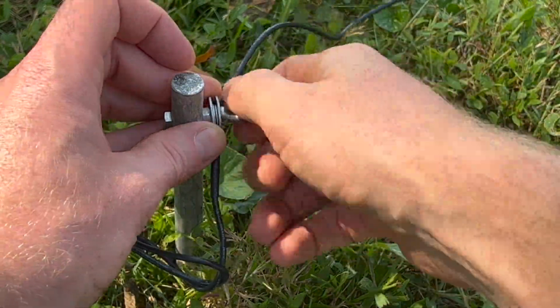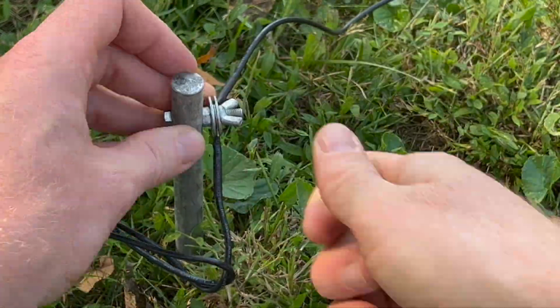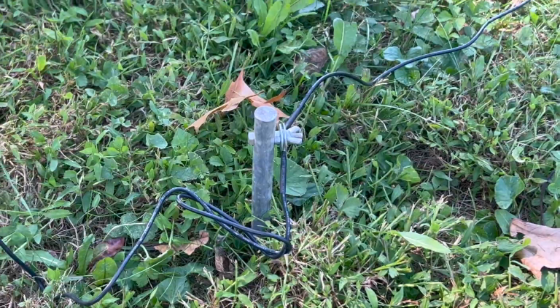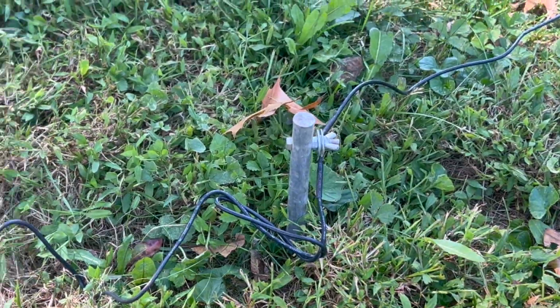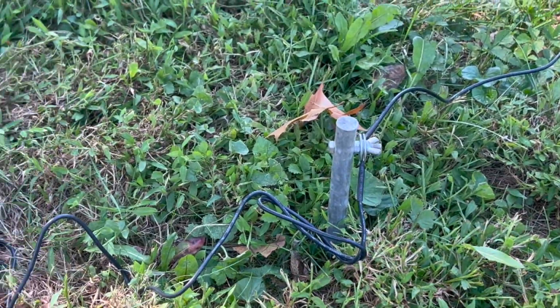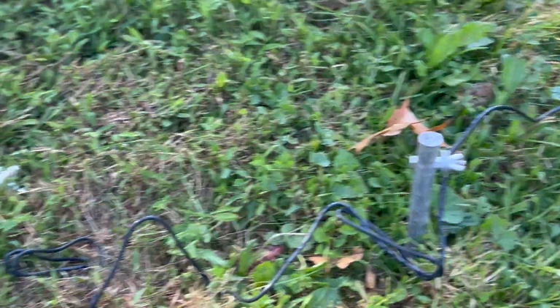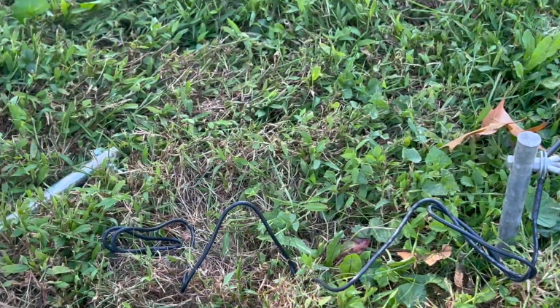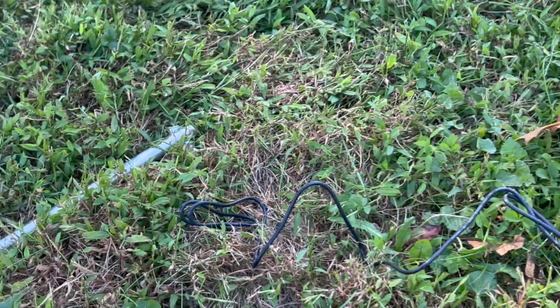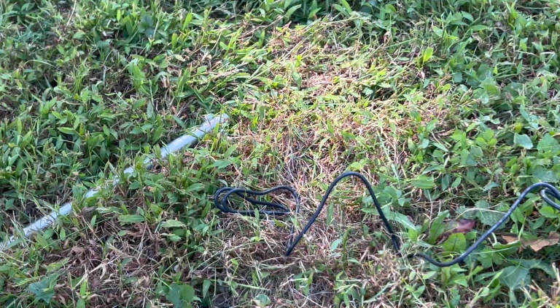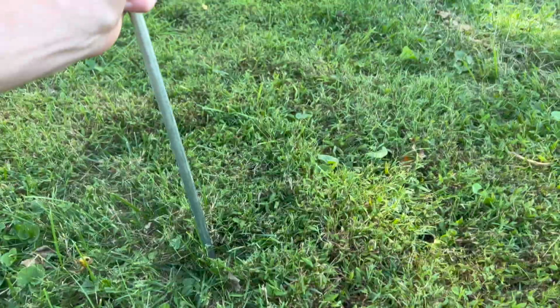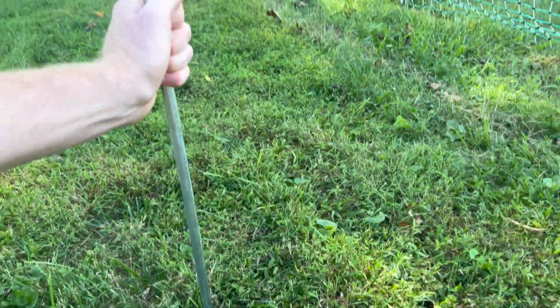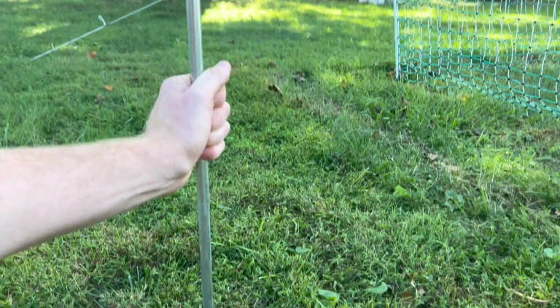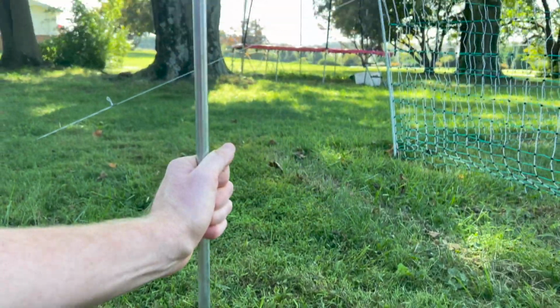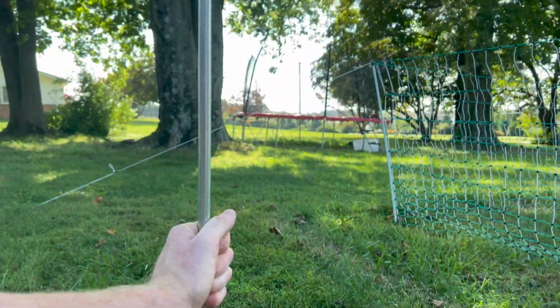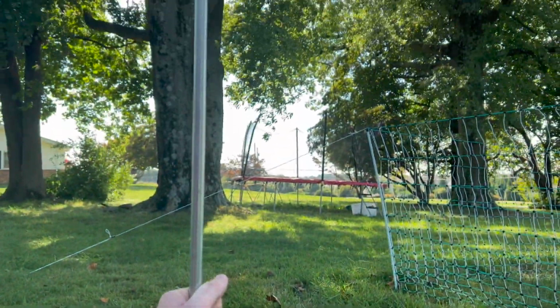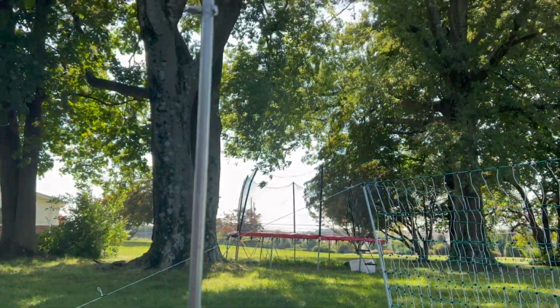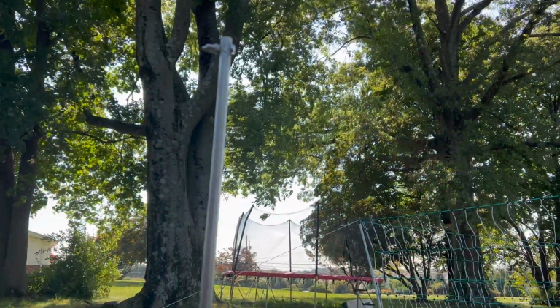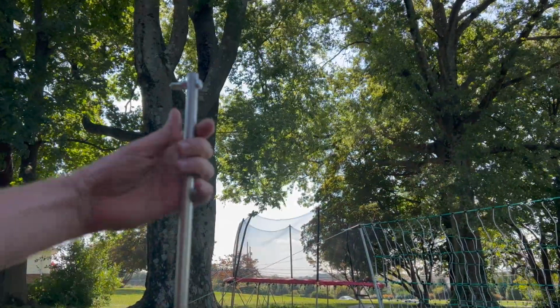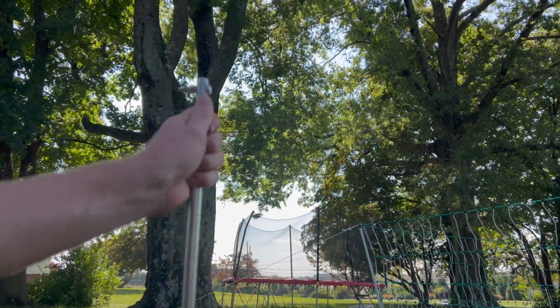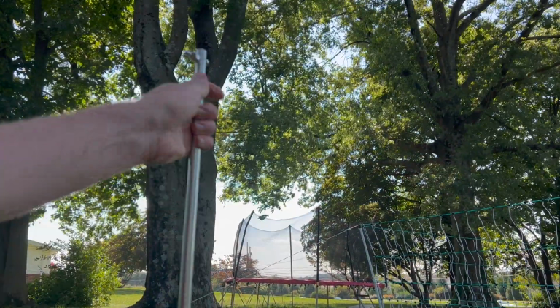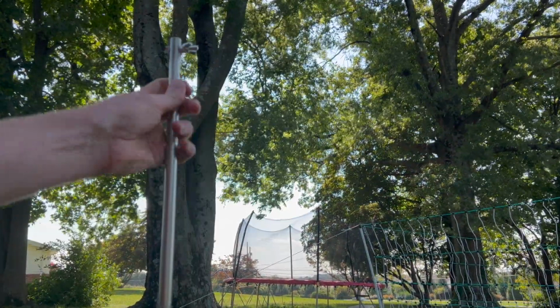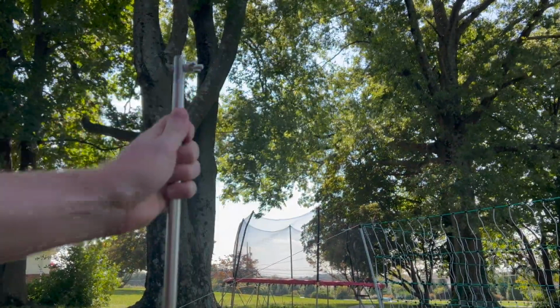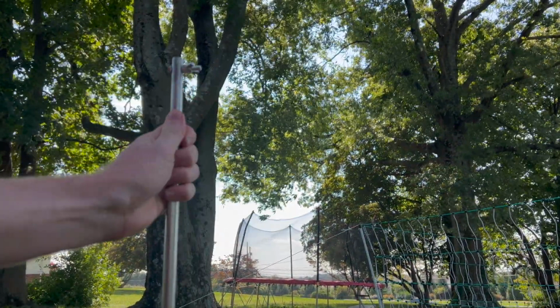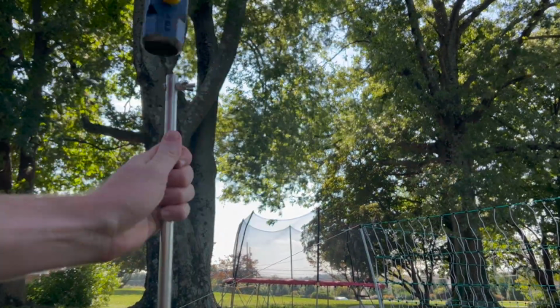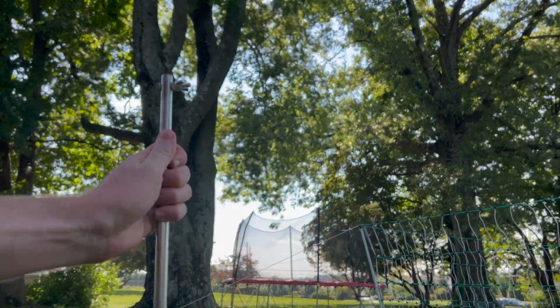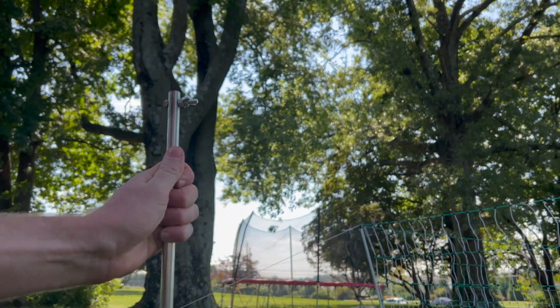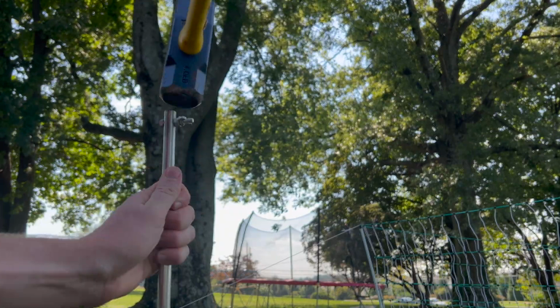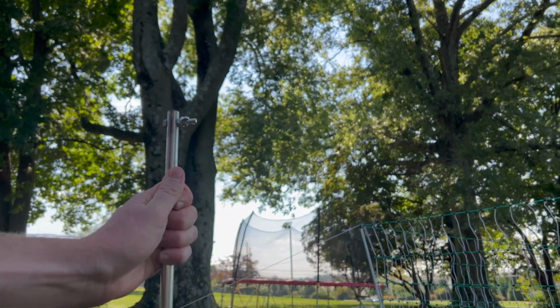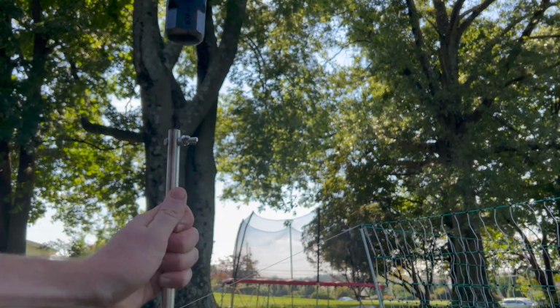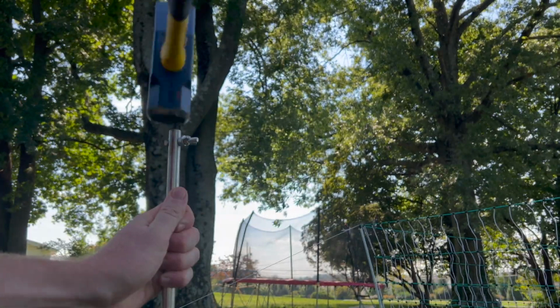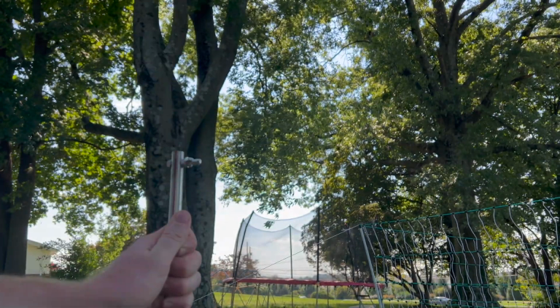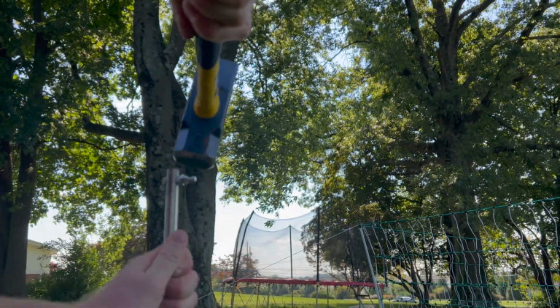Now, in order to get the grounding rod into the ground, we recommend a 3-pound sledgehammer, like you can see me using here, and you want the grounding rod to stick out of the ground 4 to 6 inches when you're finished.